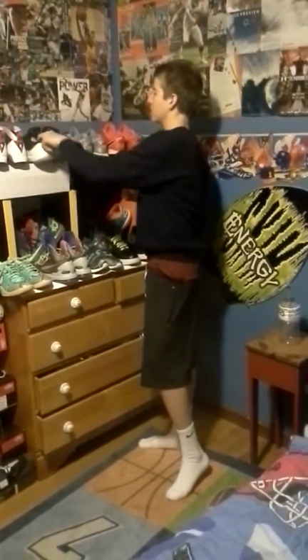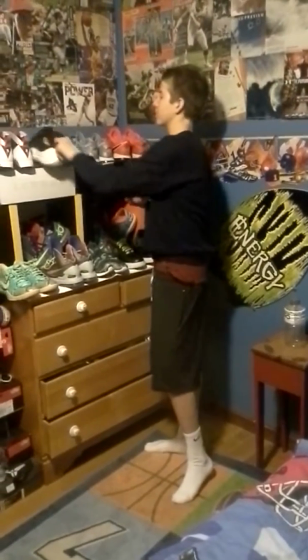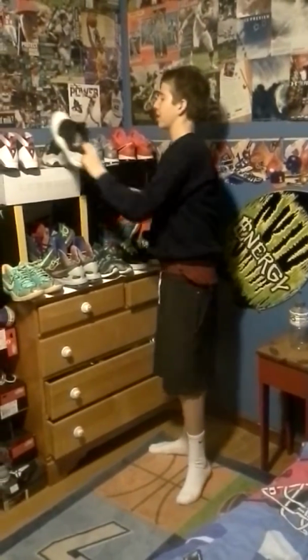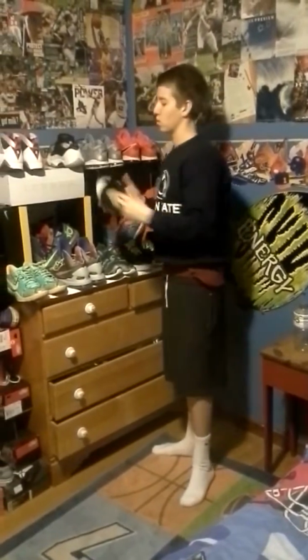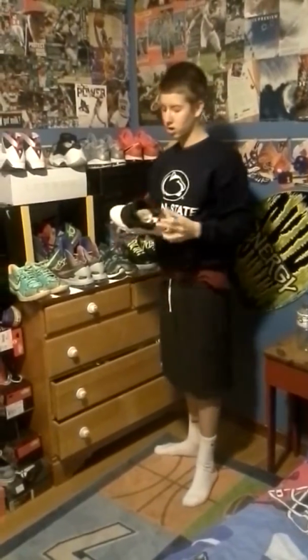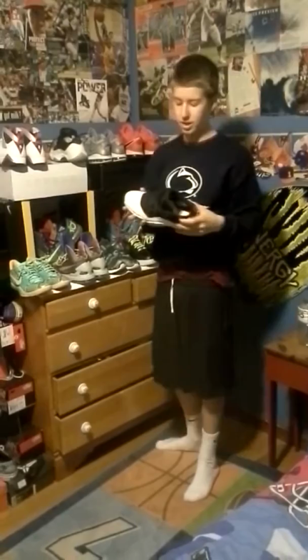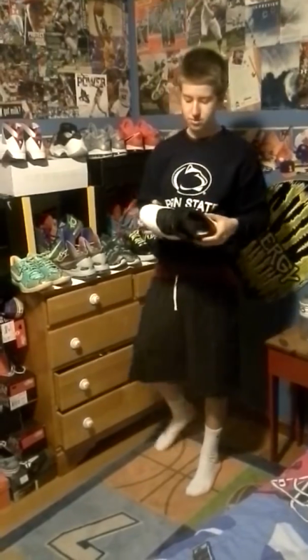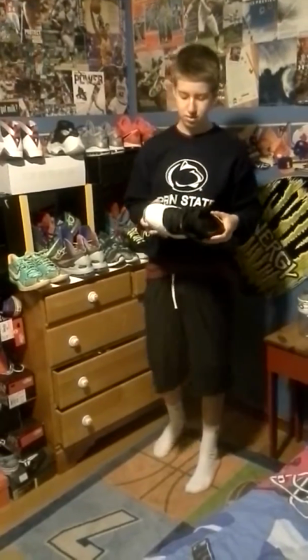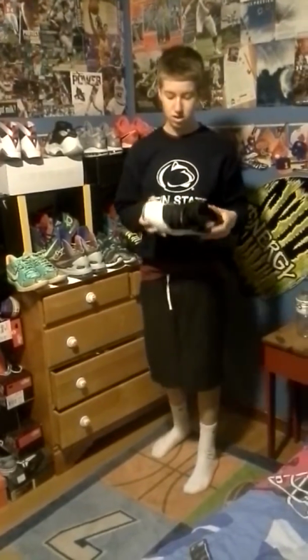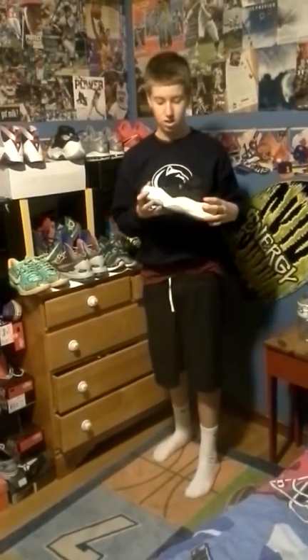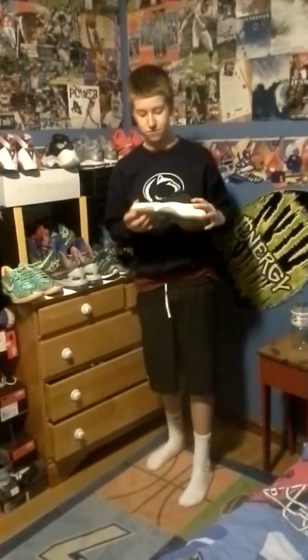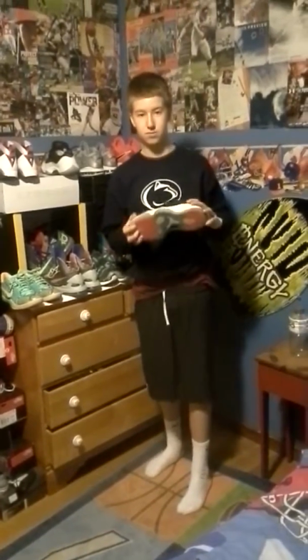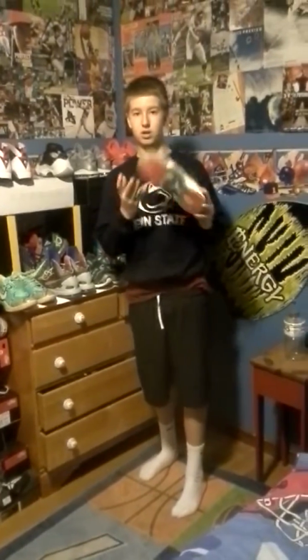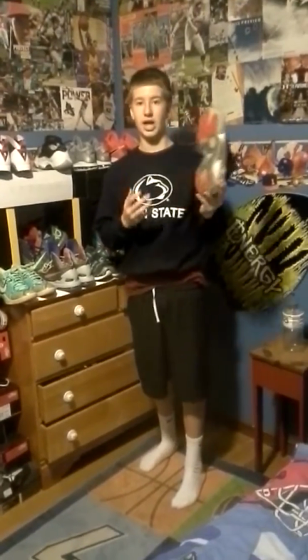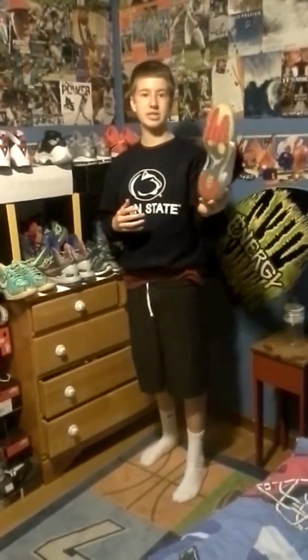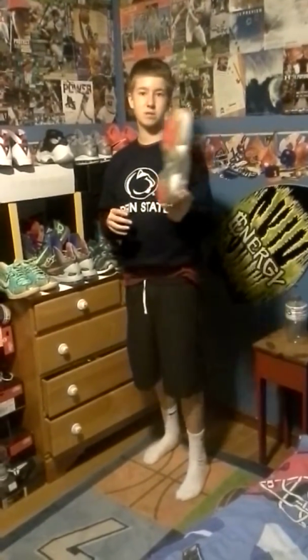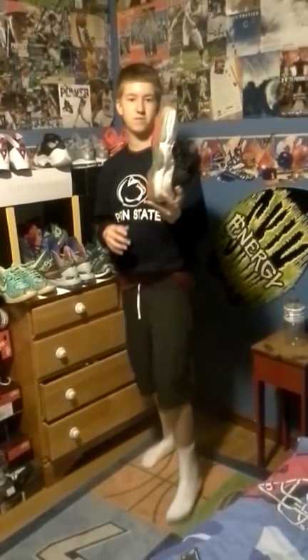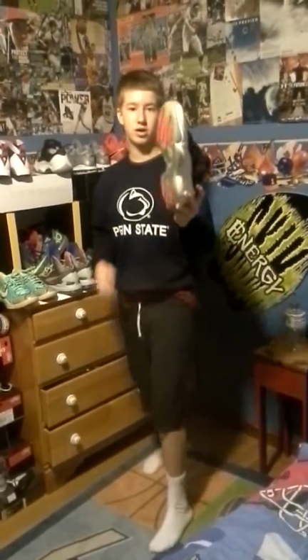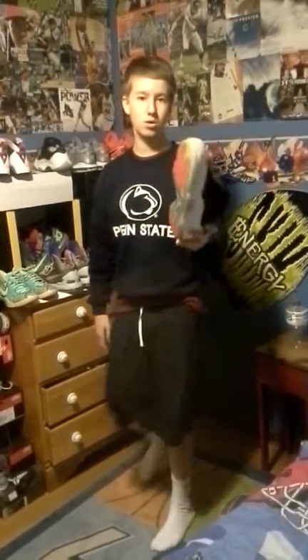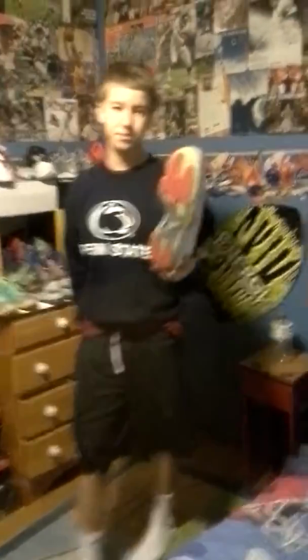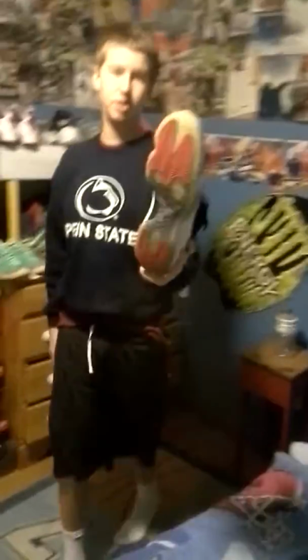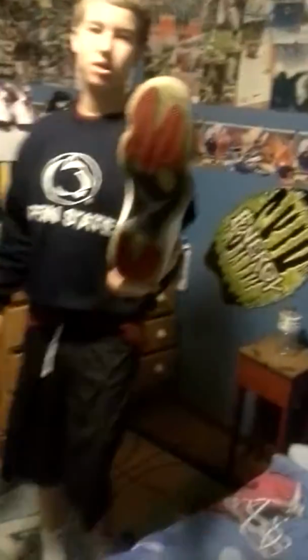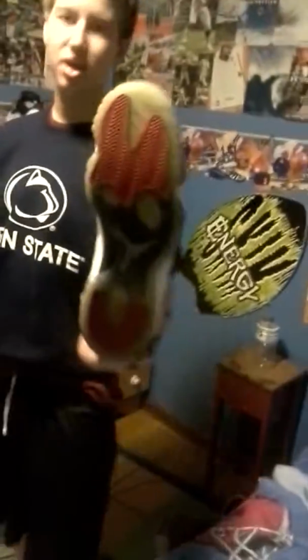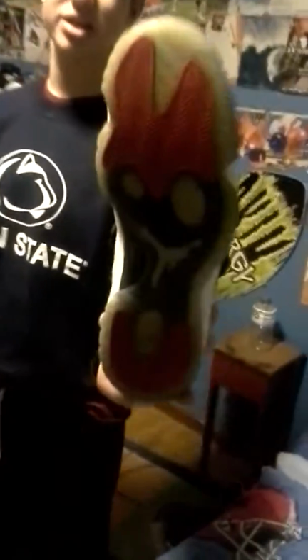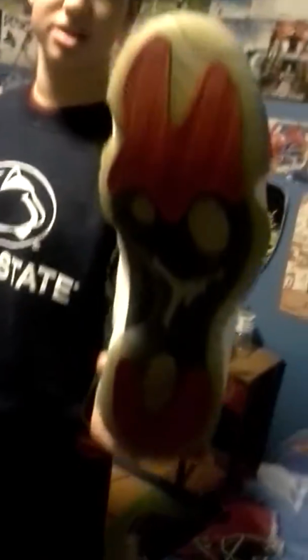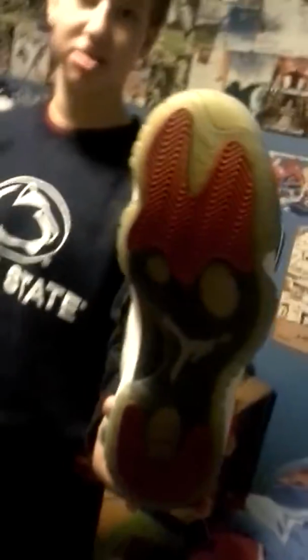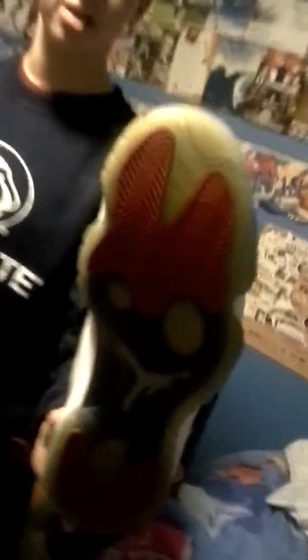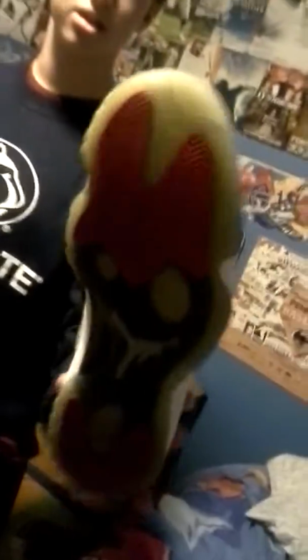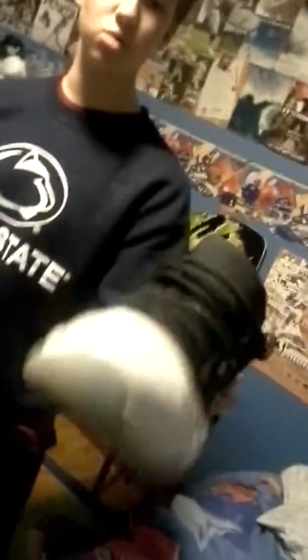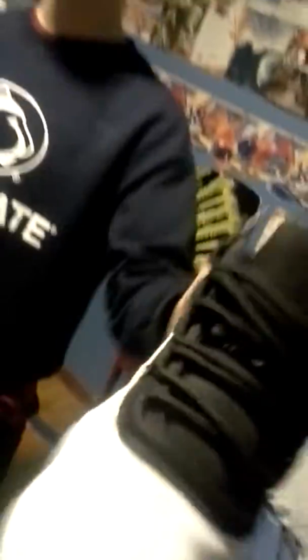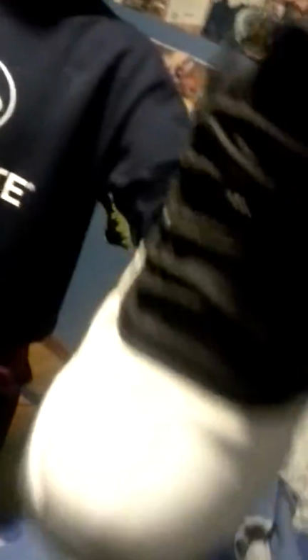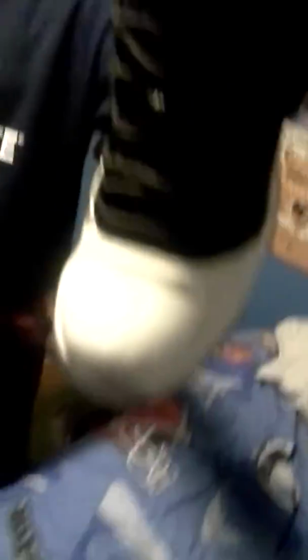Then we got the Oreo 11s. Love em. Icy as can be — if you want to get a close up on that. Icy. No creases or nothing.